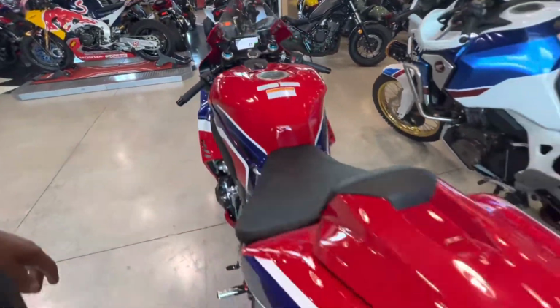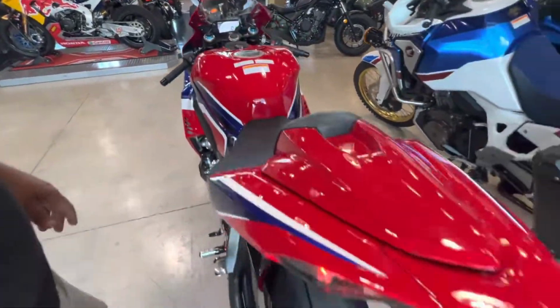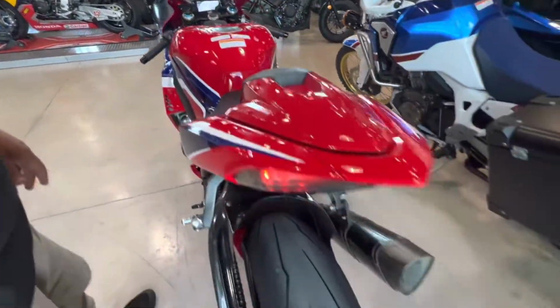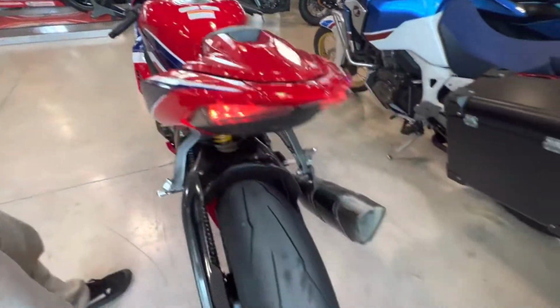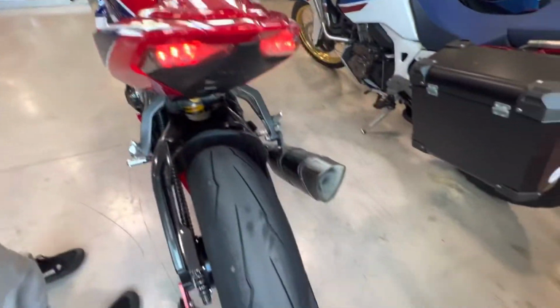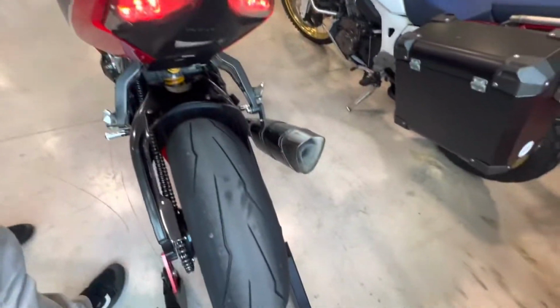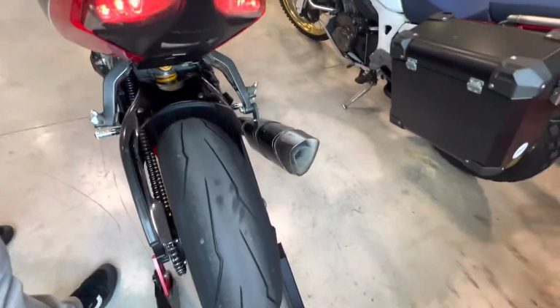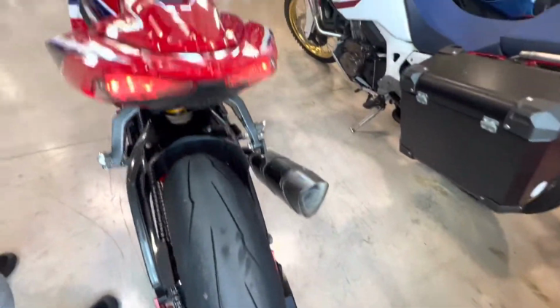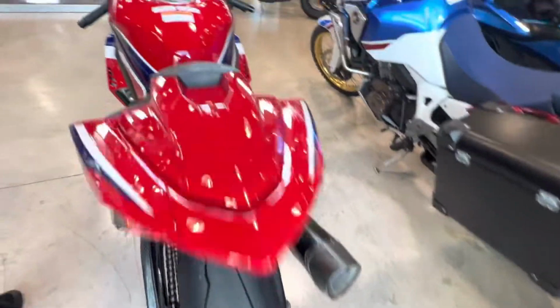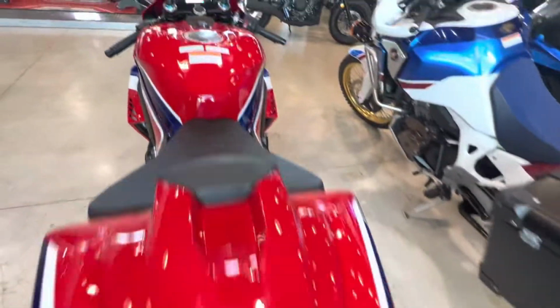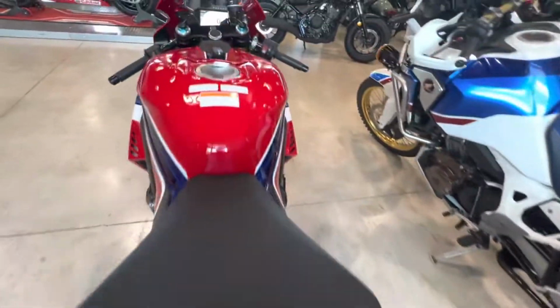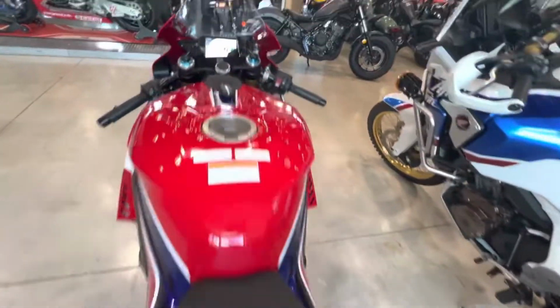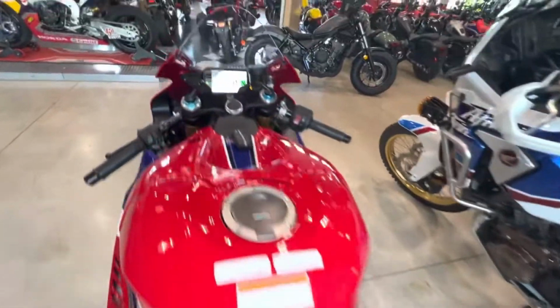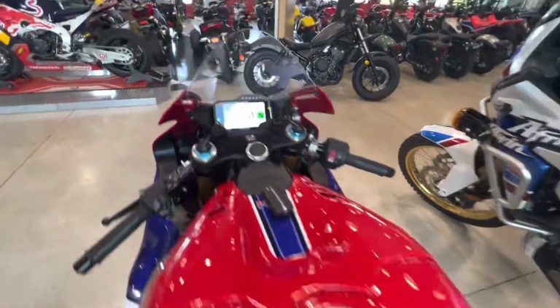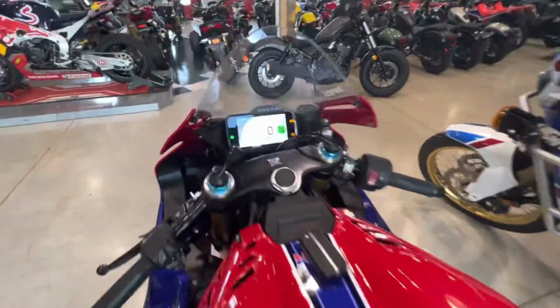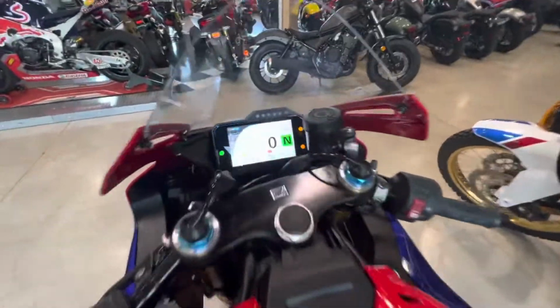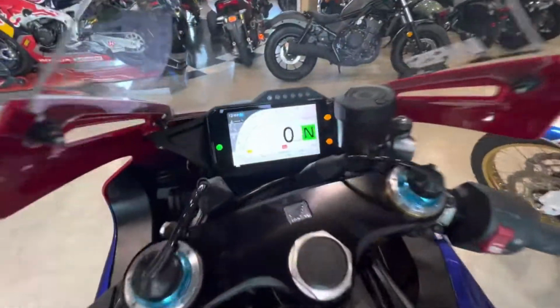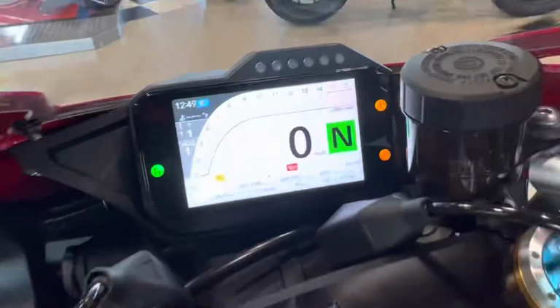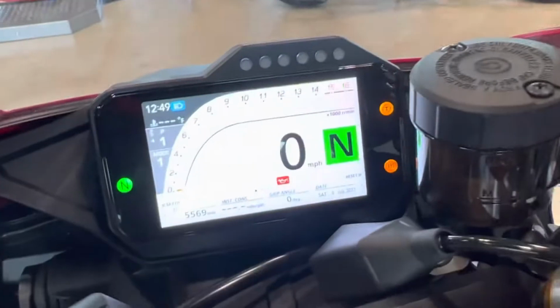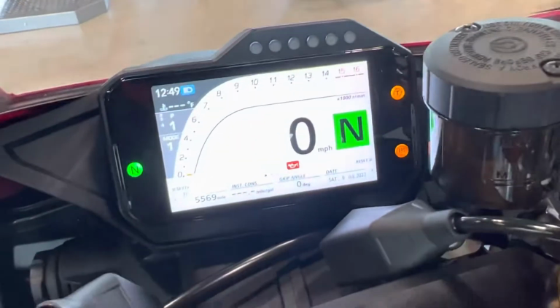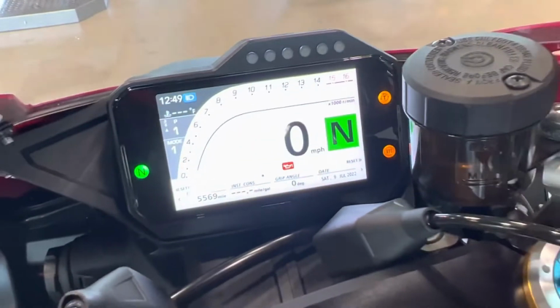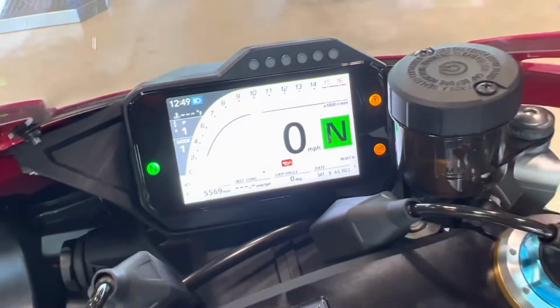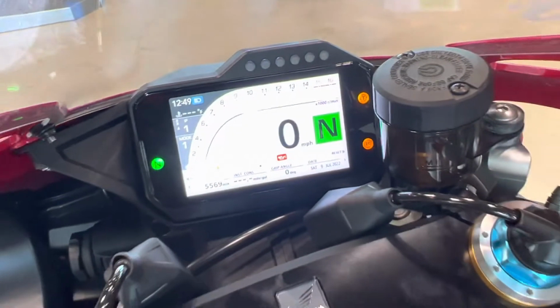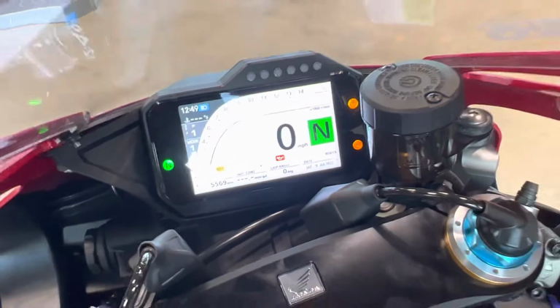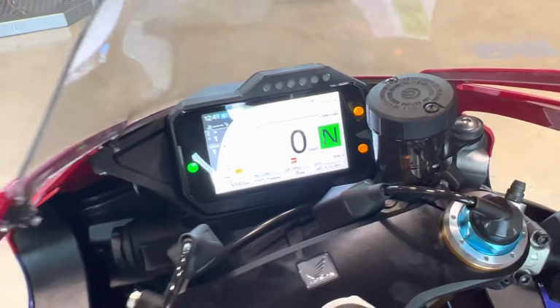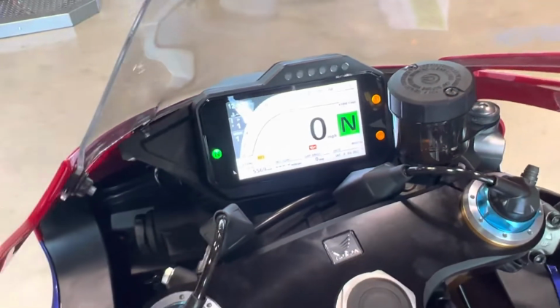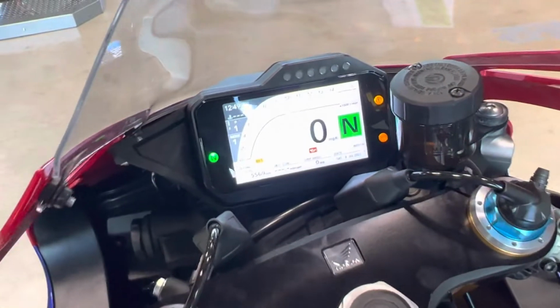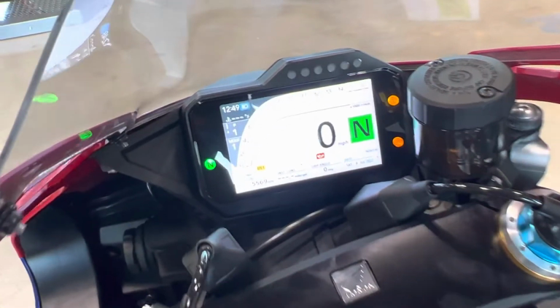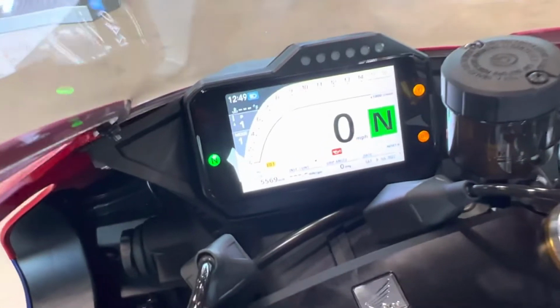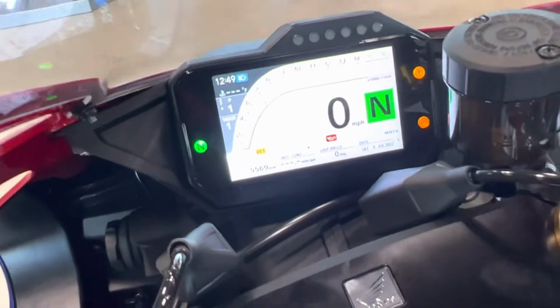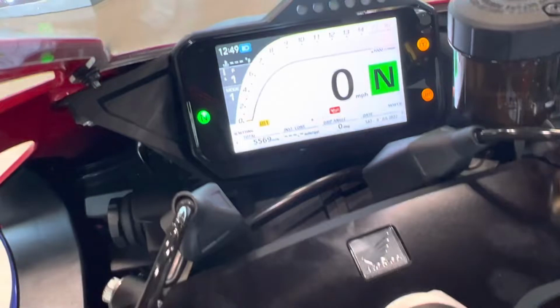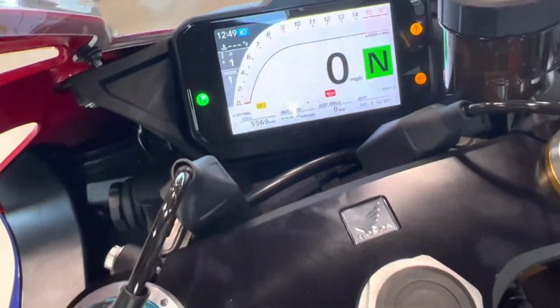If you guys want me to start this bike up and you want to hear how it sounds, smash that like button and leave it down in the comments. Say, hey Ed, start the bike up. Thanks for watching, guys.